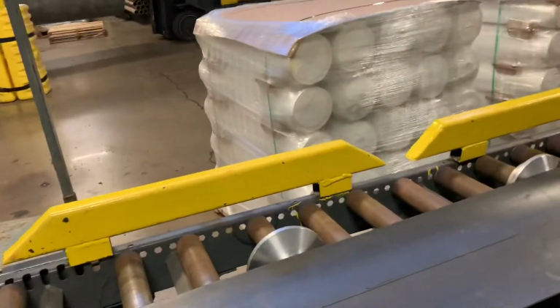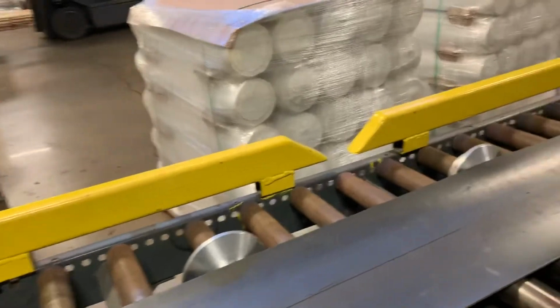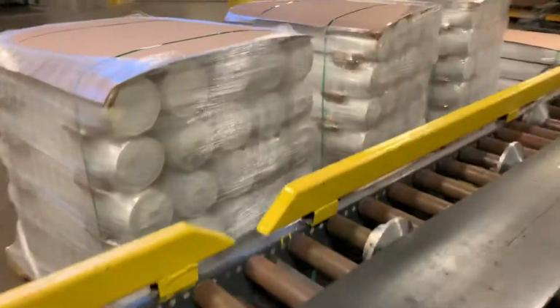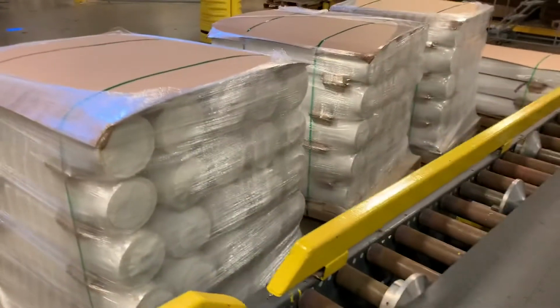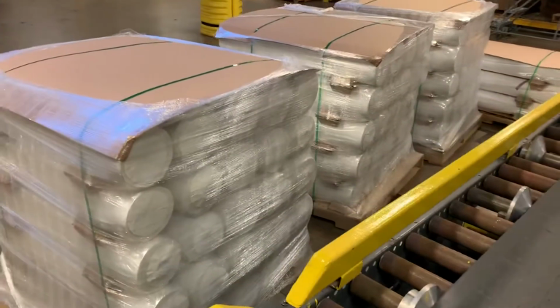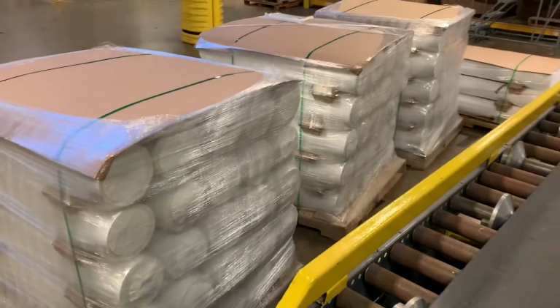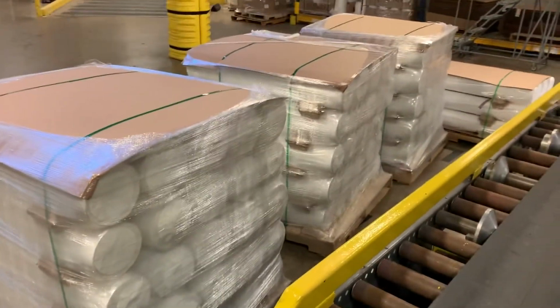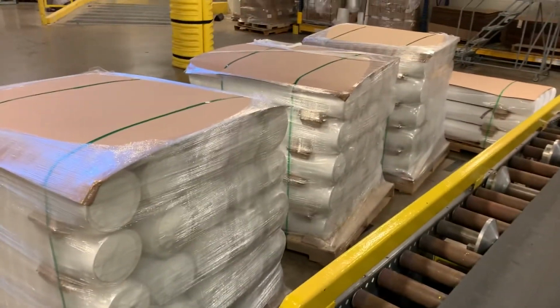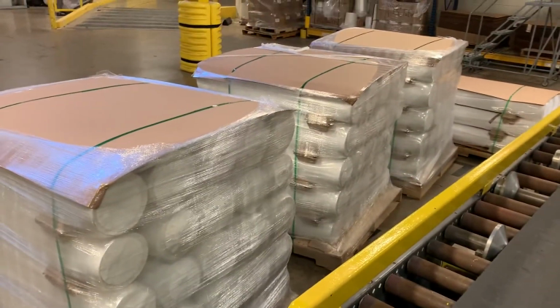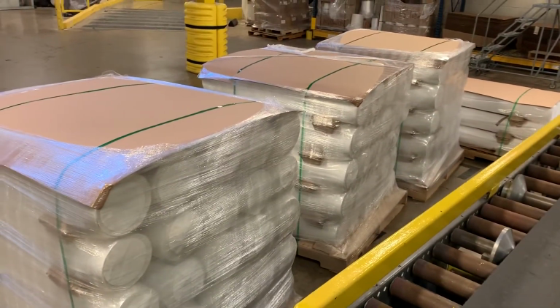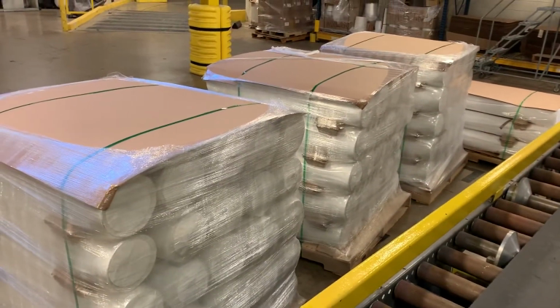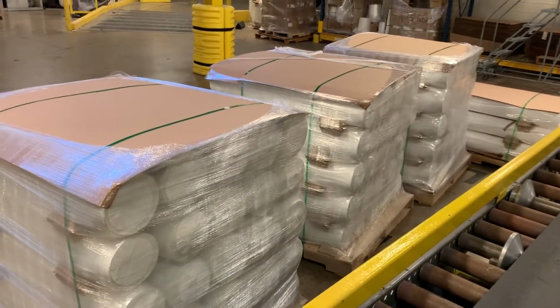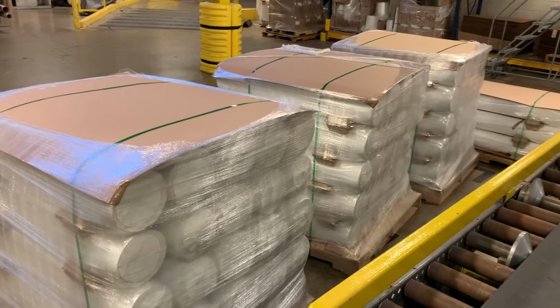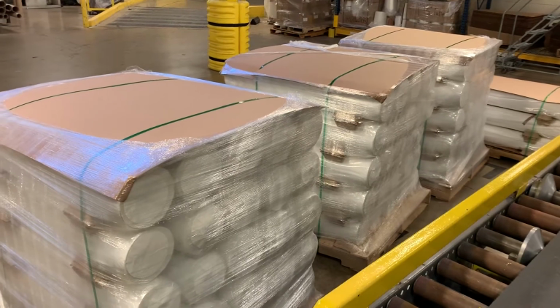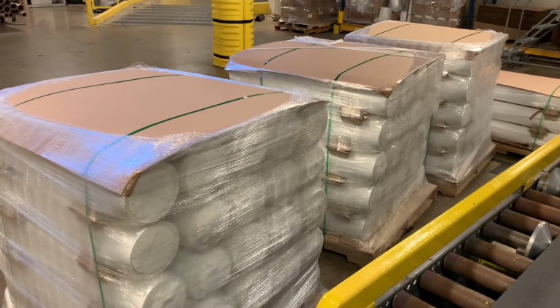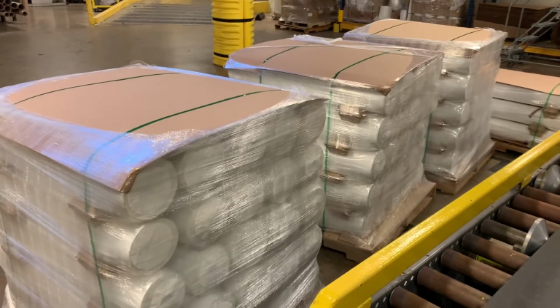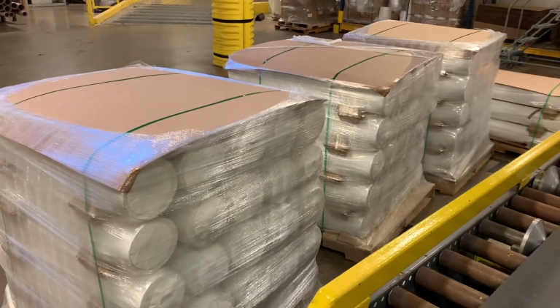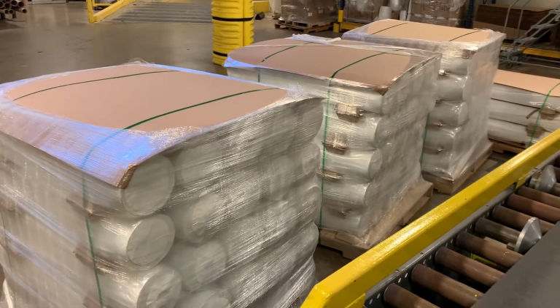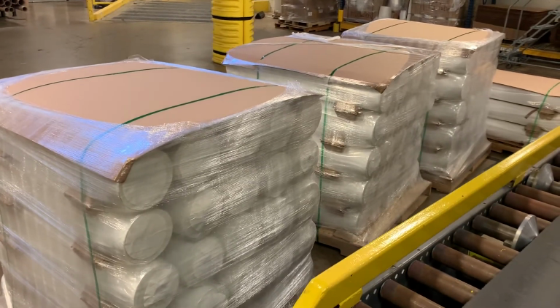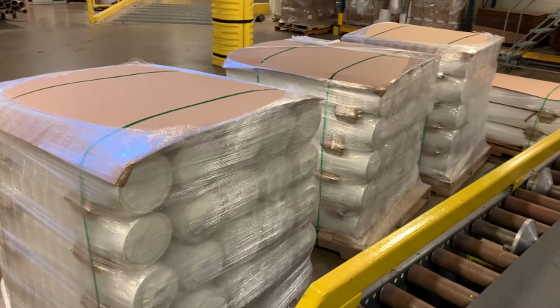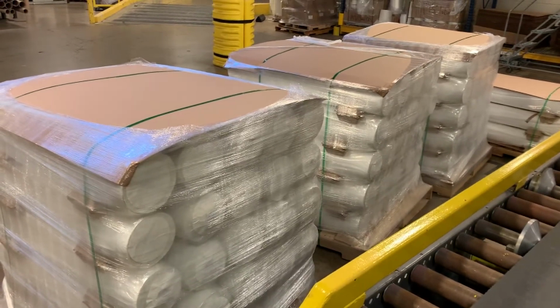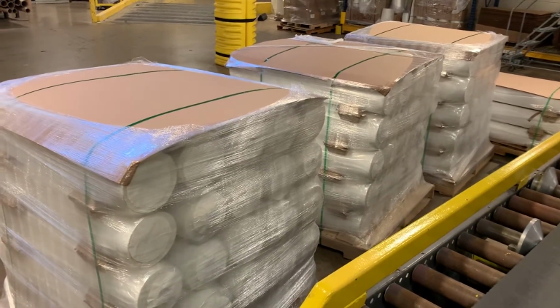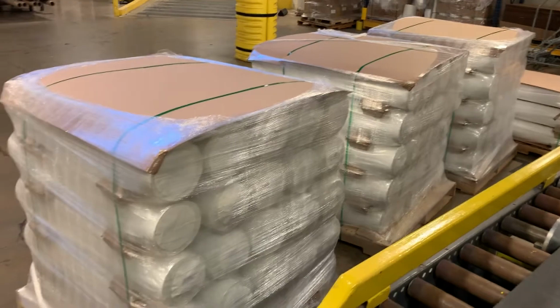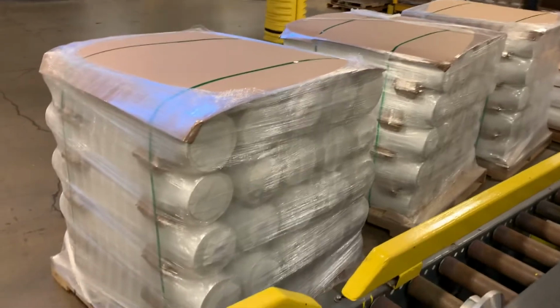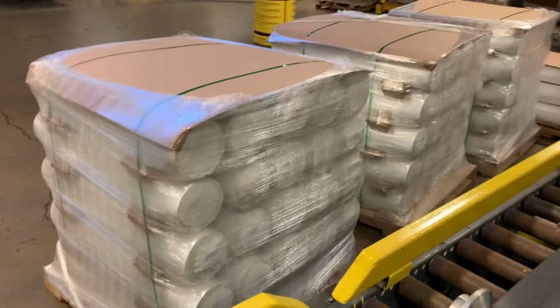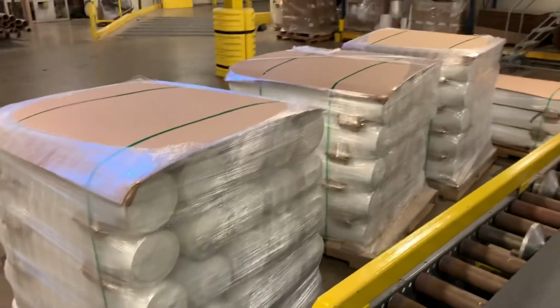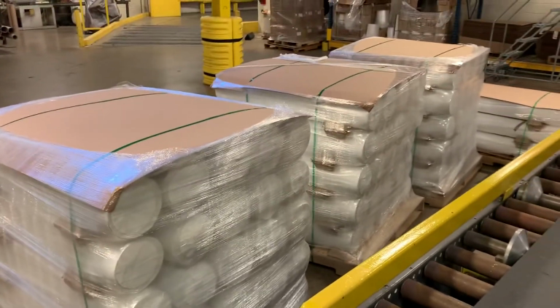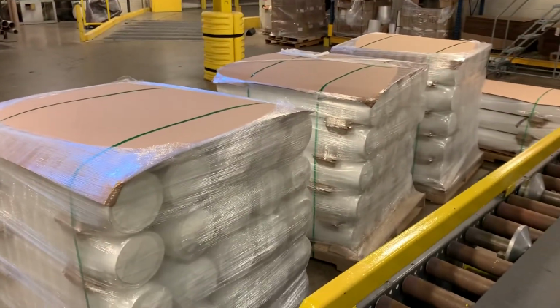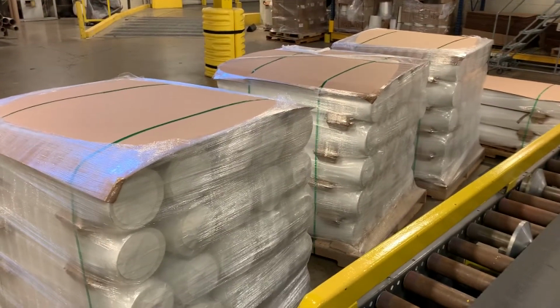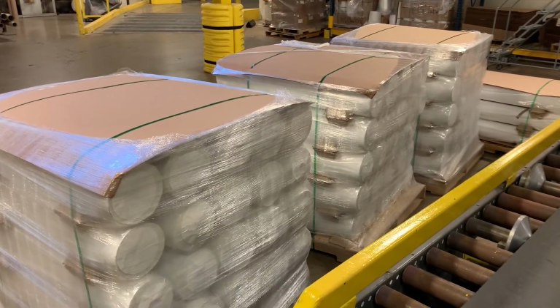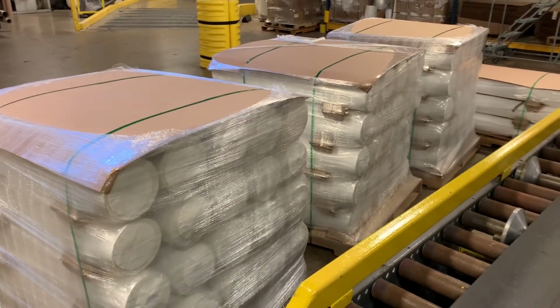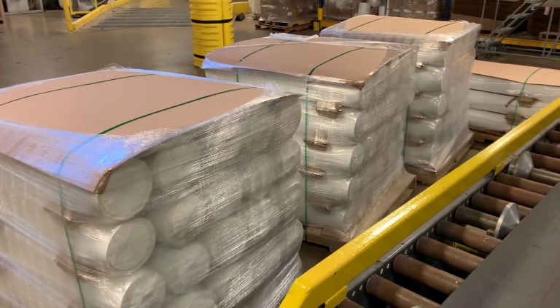This particular set of rolls that we're currently working with, we put them on pallets and then load the truck up with the pallets. We're currently running one truckload of this material each month.